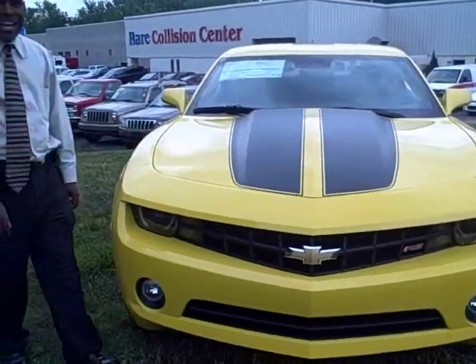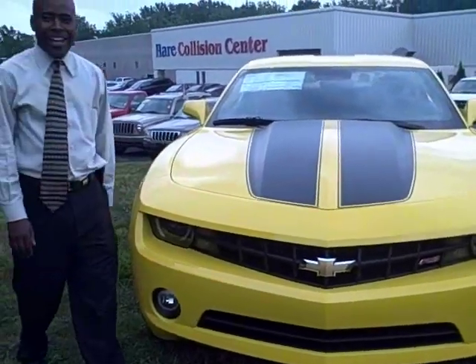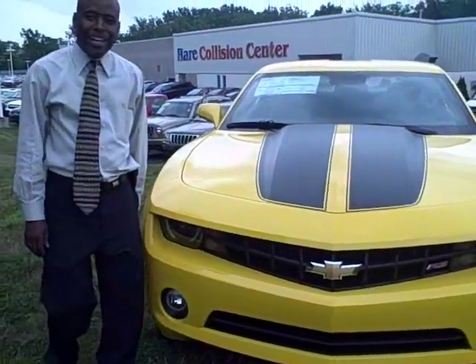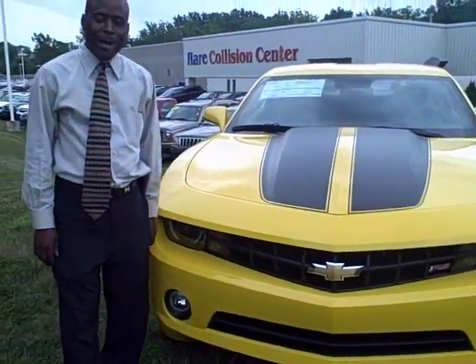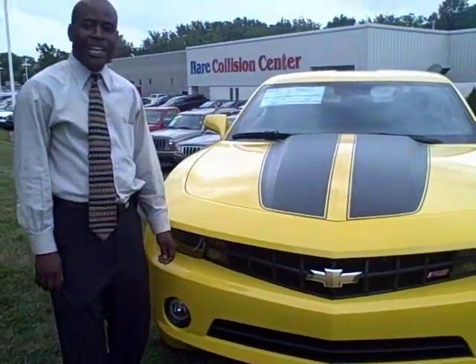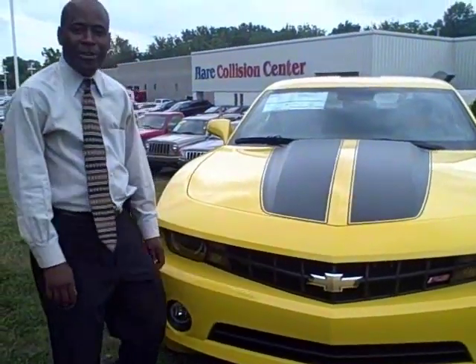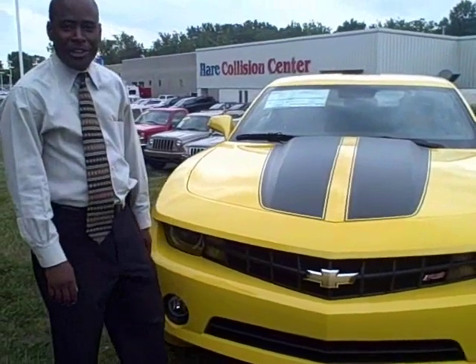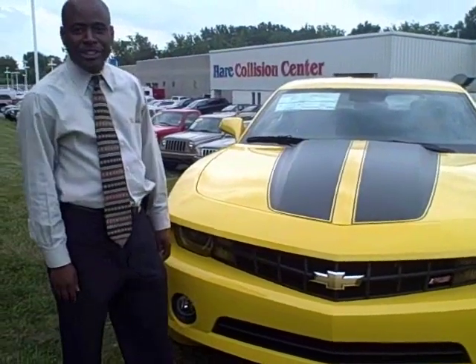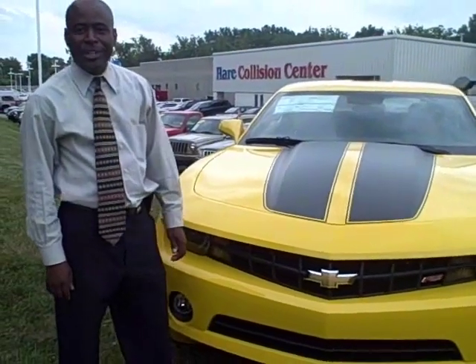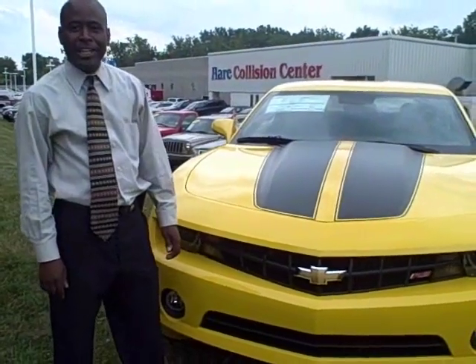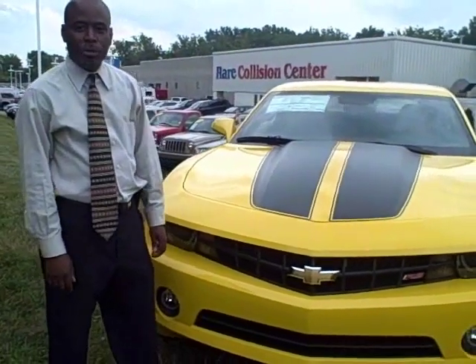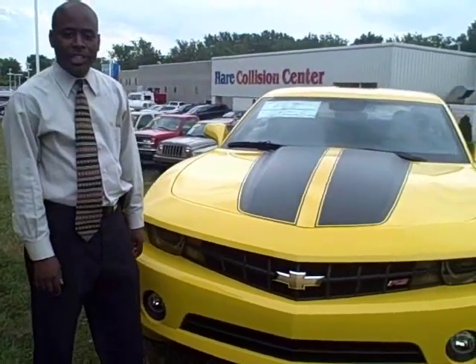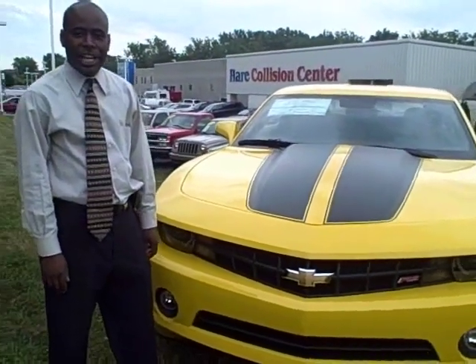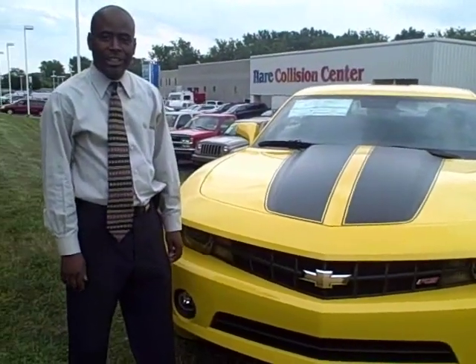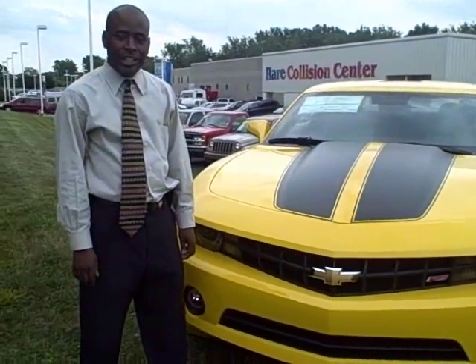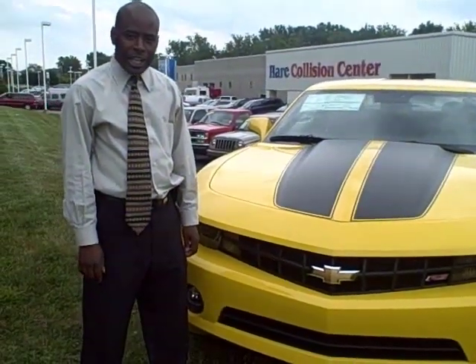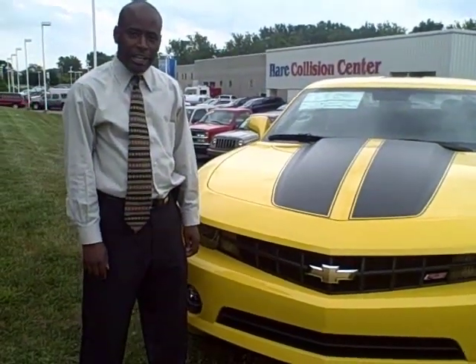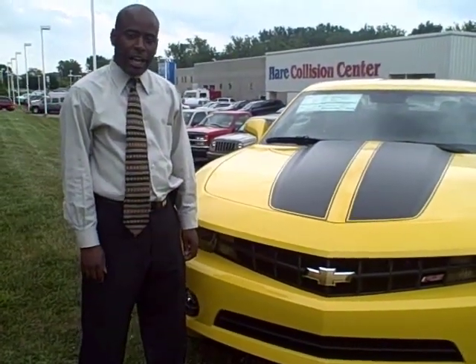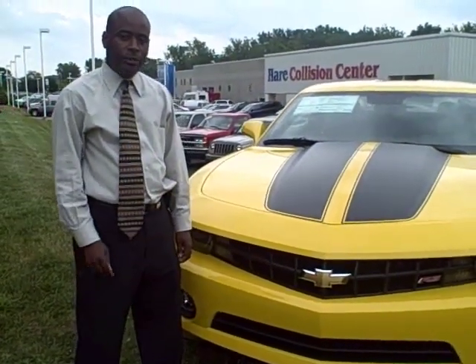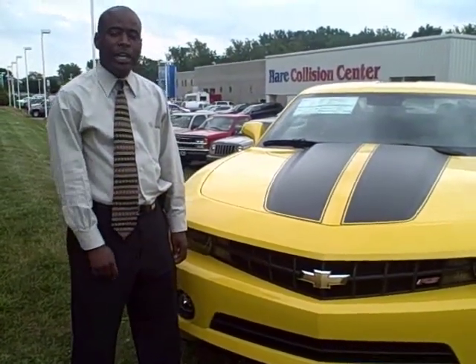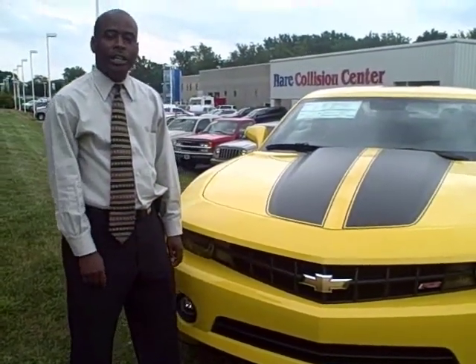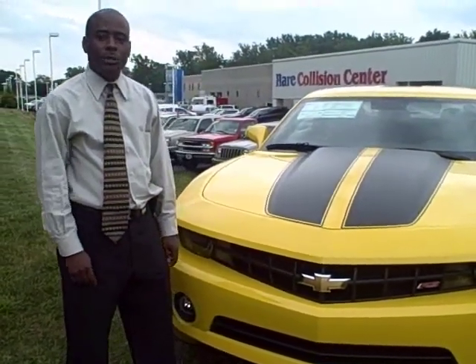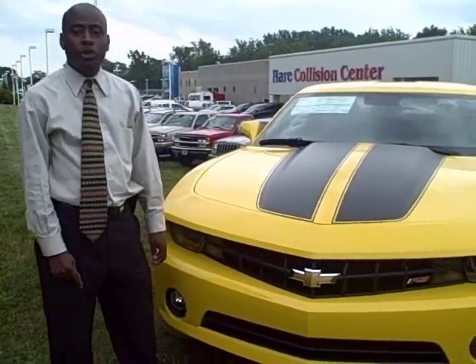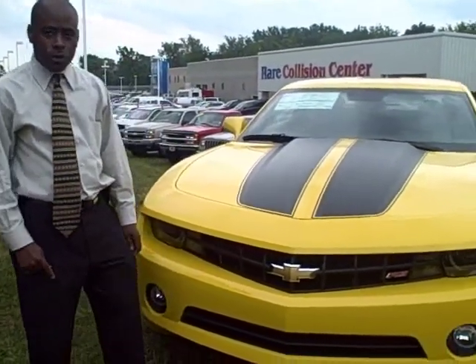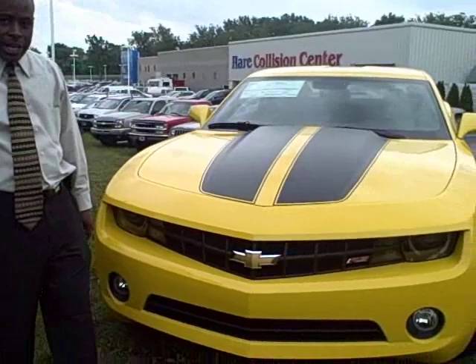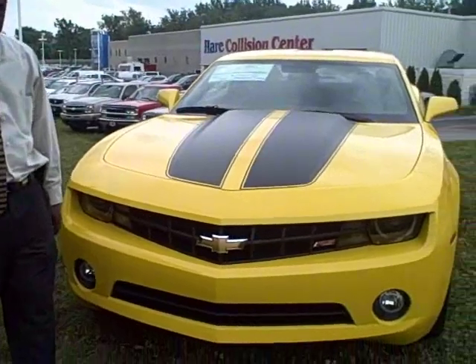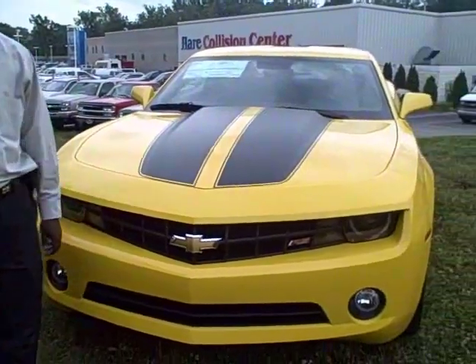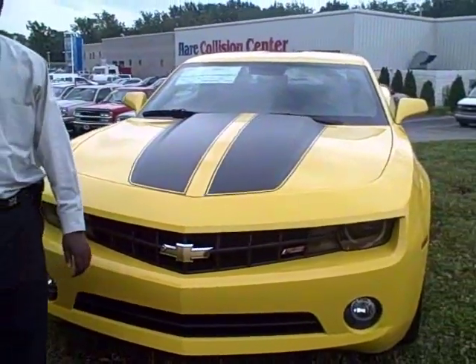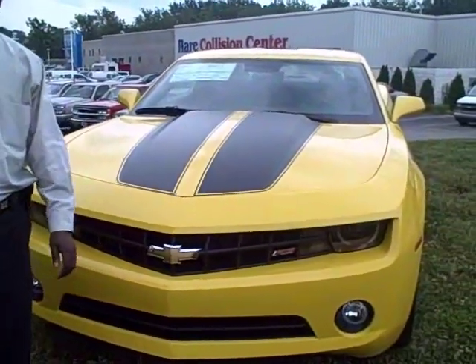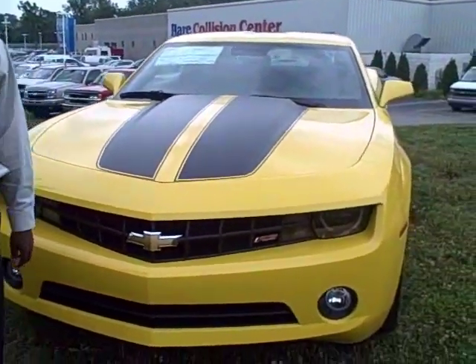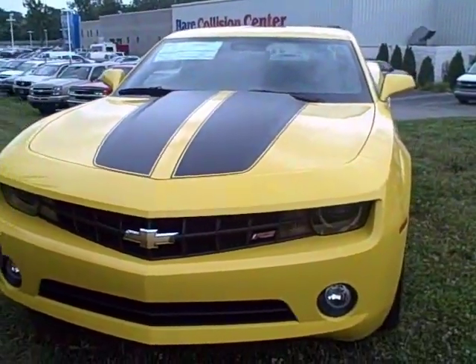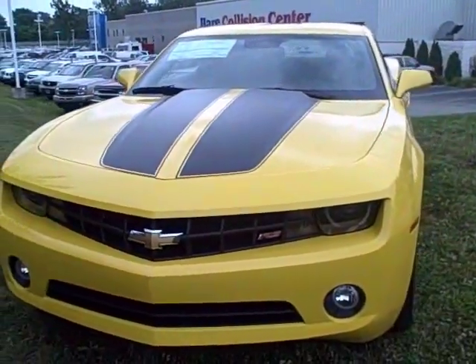Hi, I'm Ty Lowry here at Air Chevrolet in Noblesville, Indiana. Today, I'd love for you to take a look at this beautiful 2010 Chevrolet Camaro.